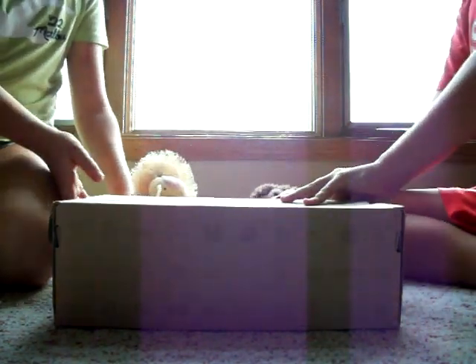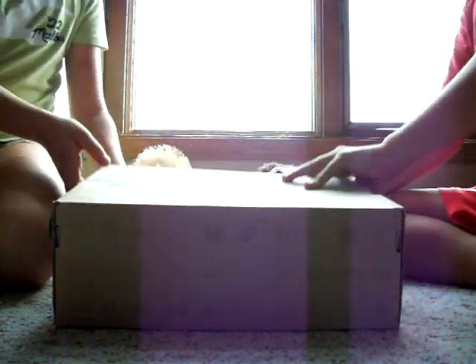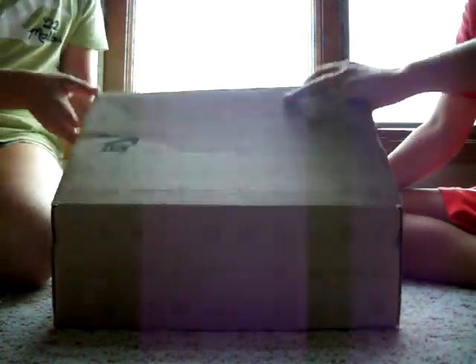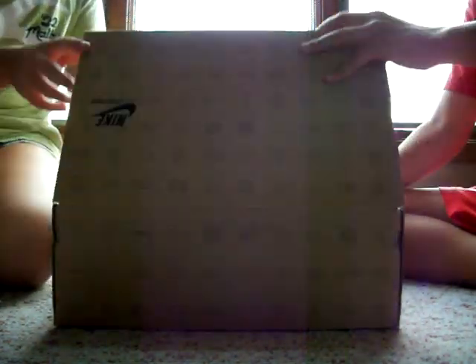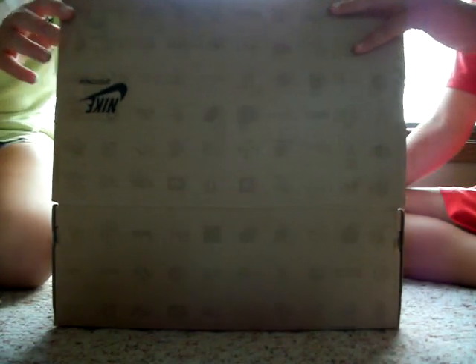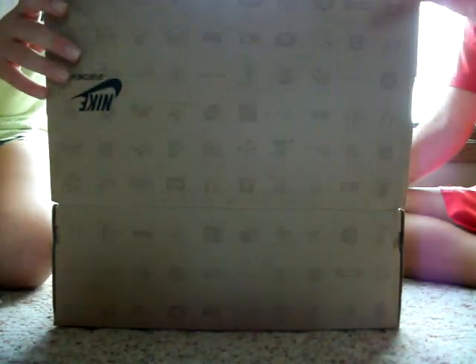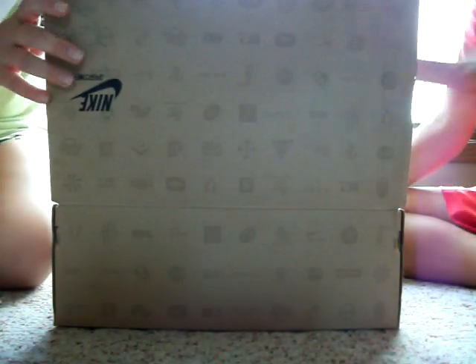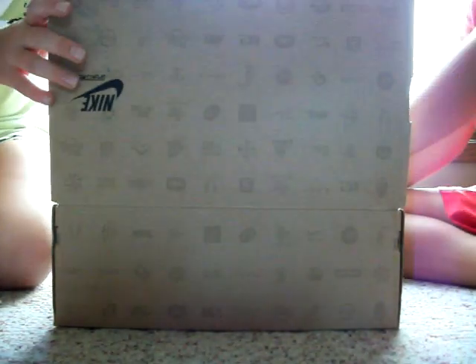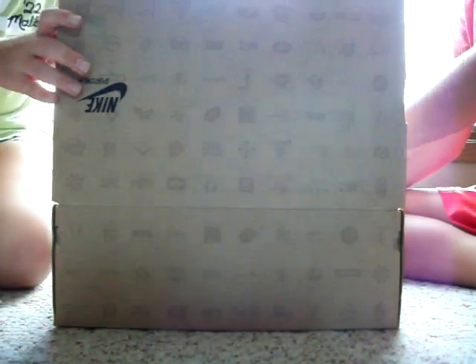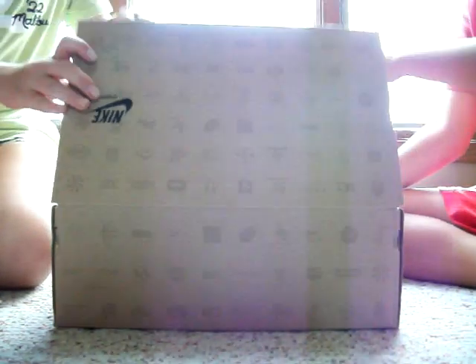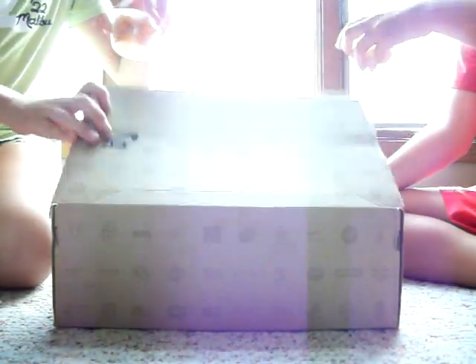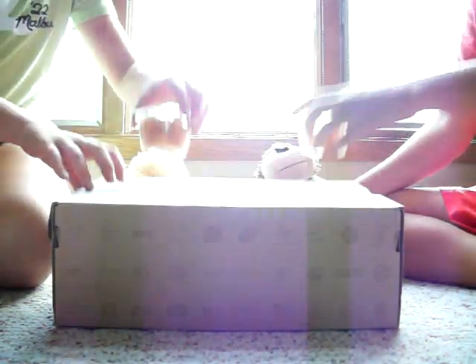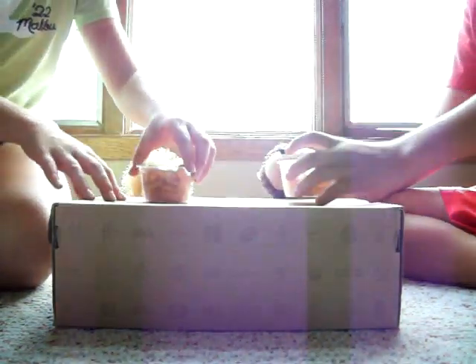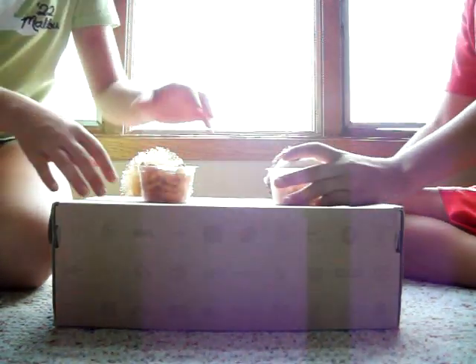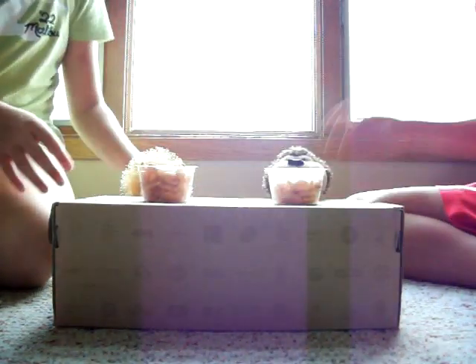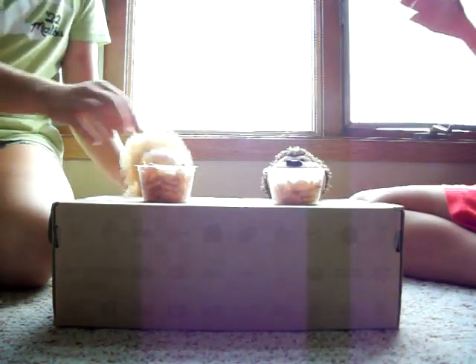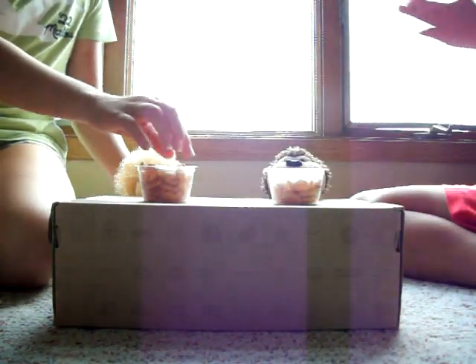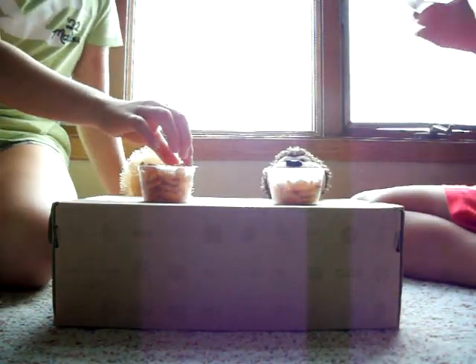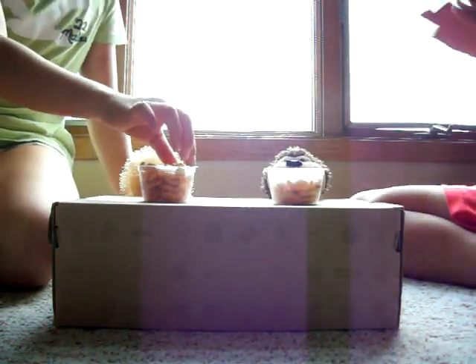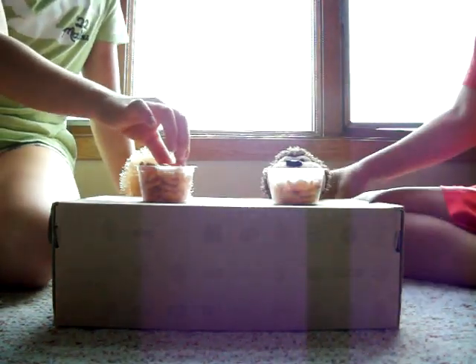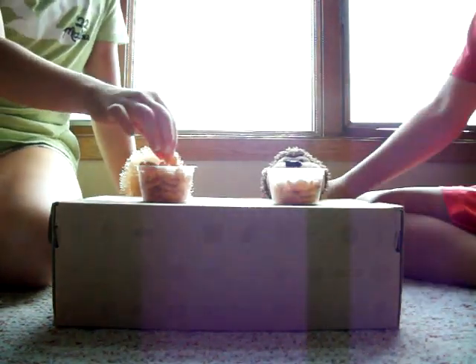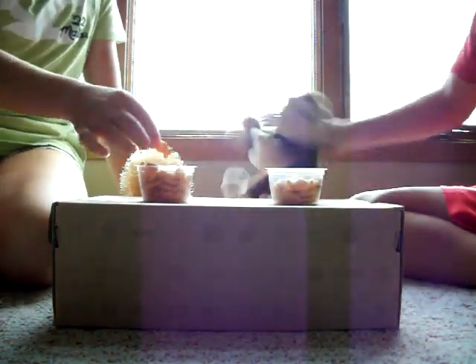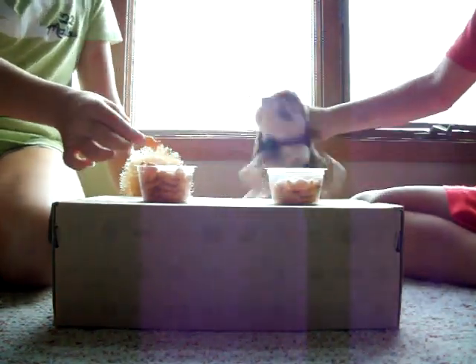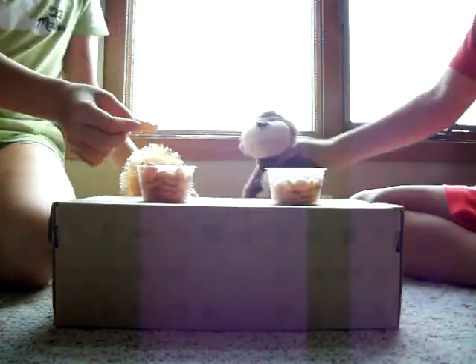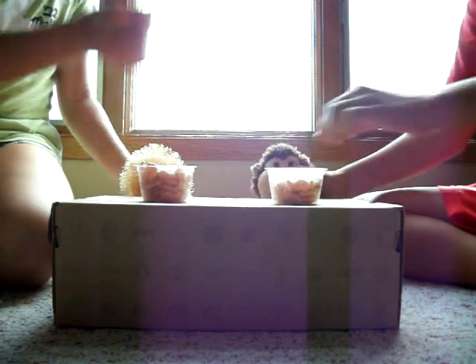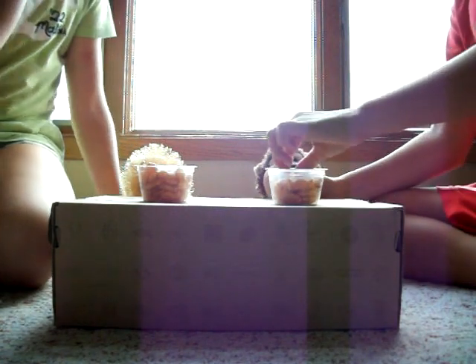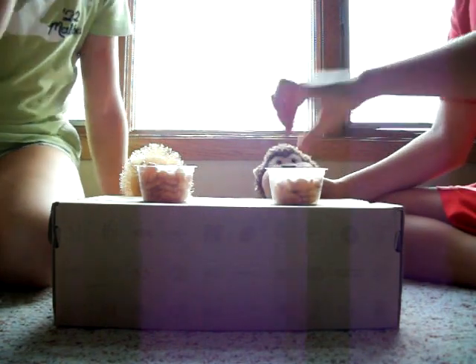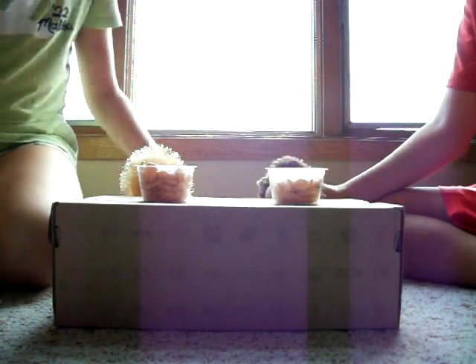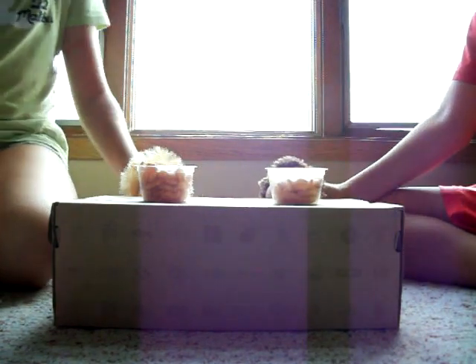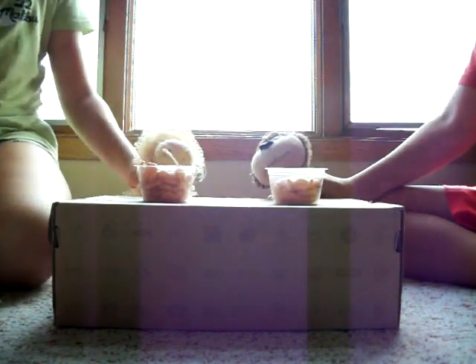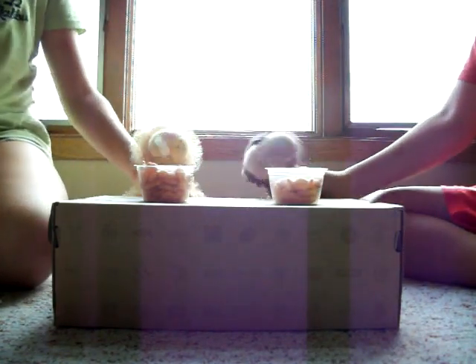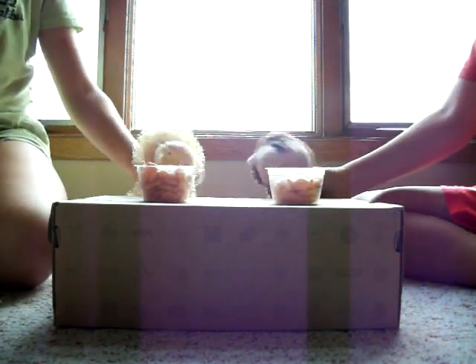Let's open it up. Look at what they turned into! Yummy! Yay! Yeah! Yummy!